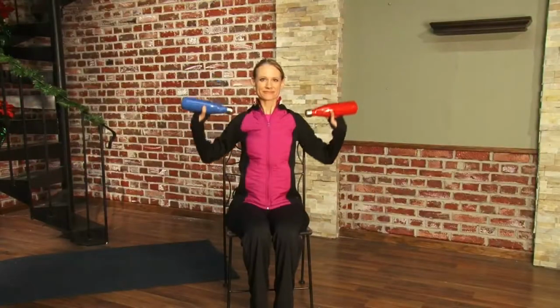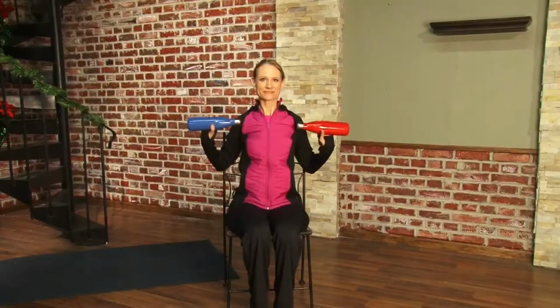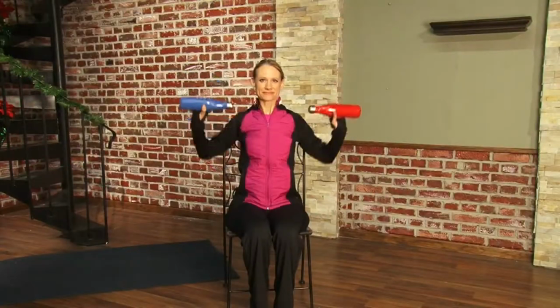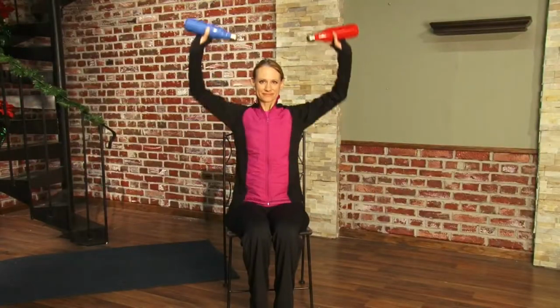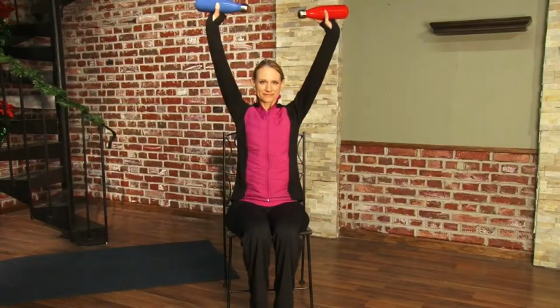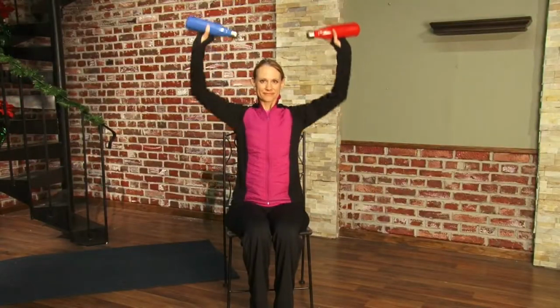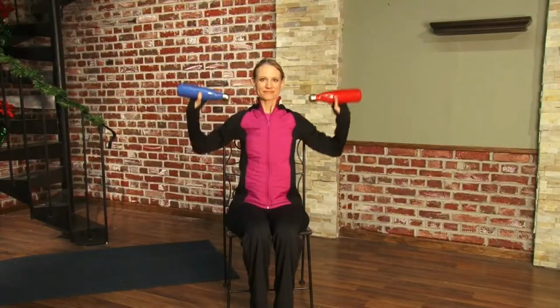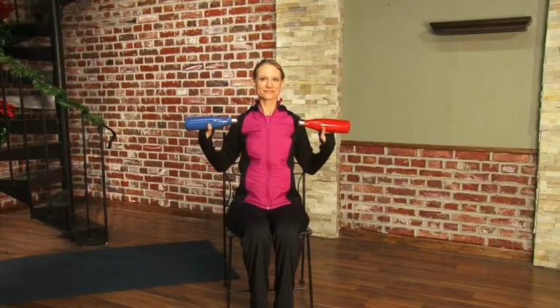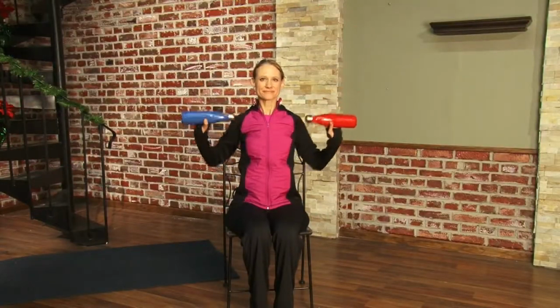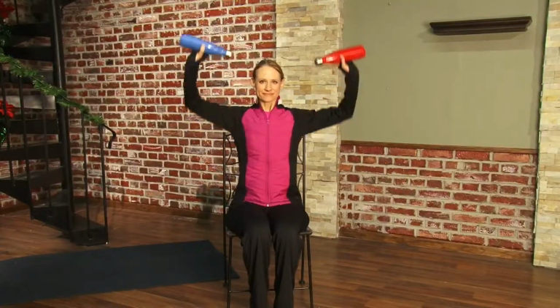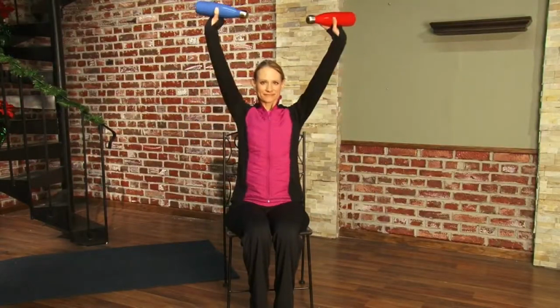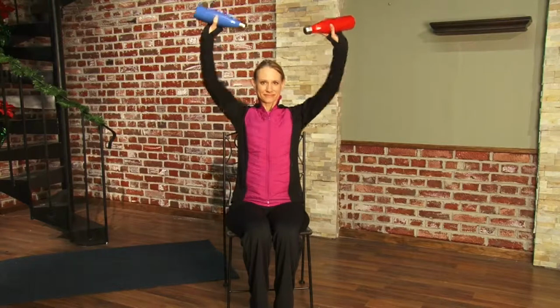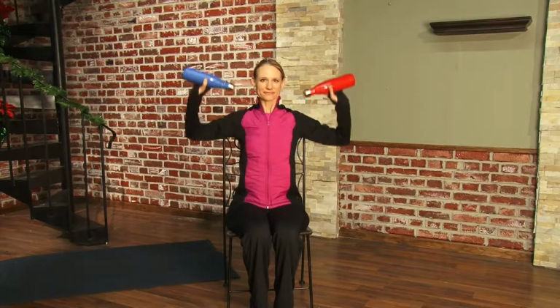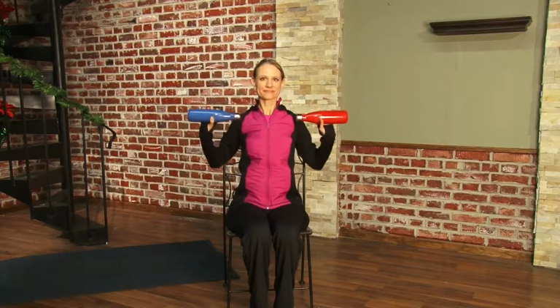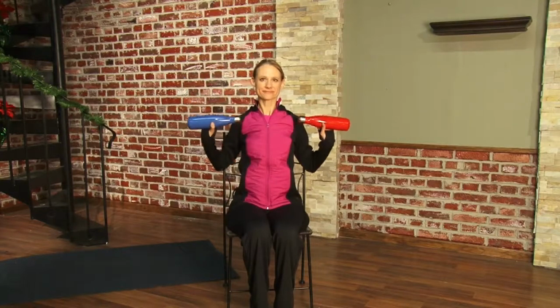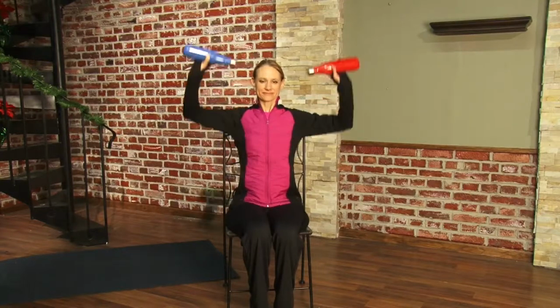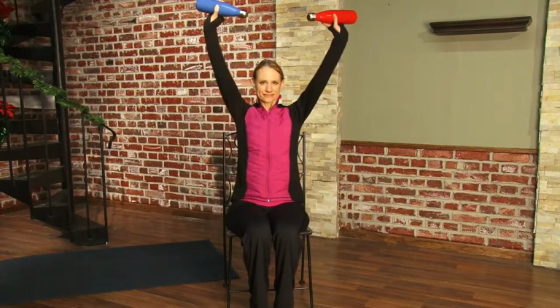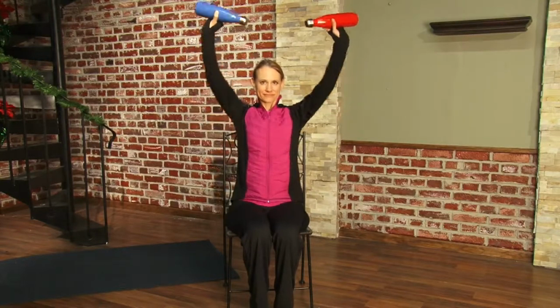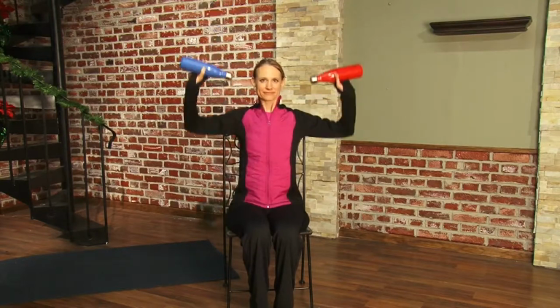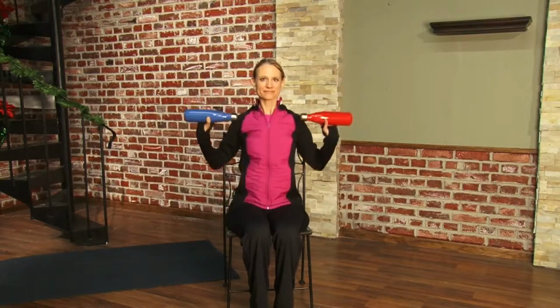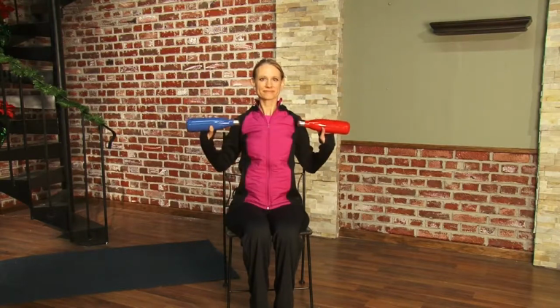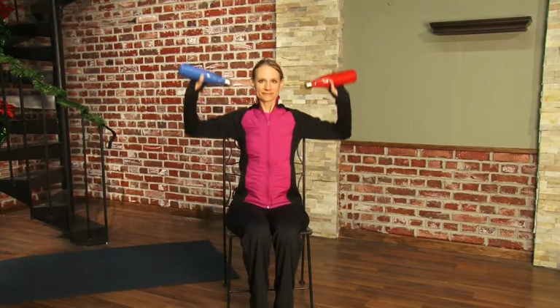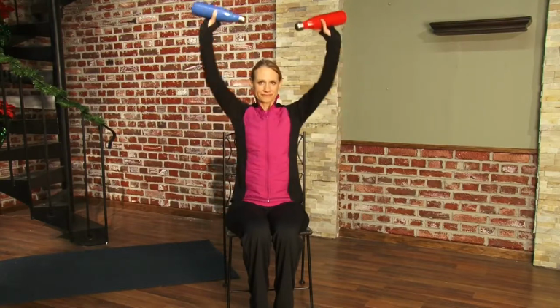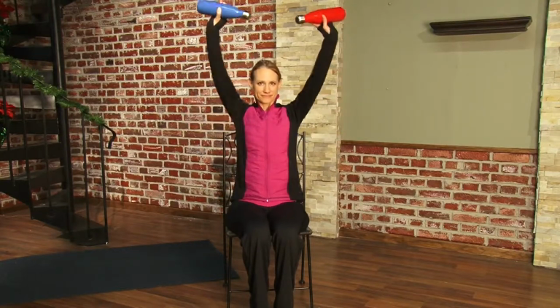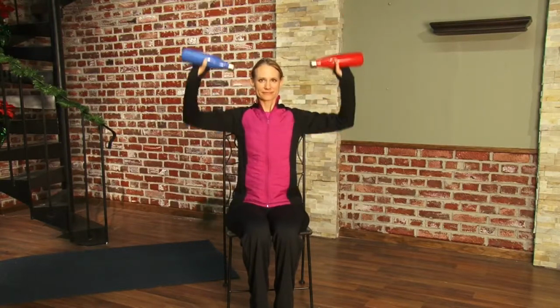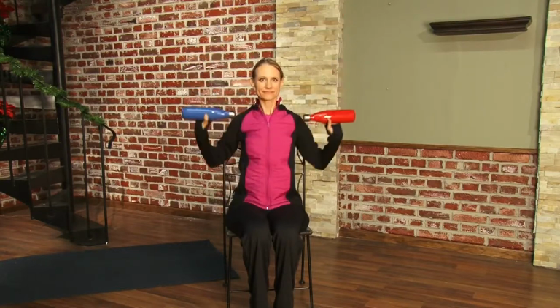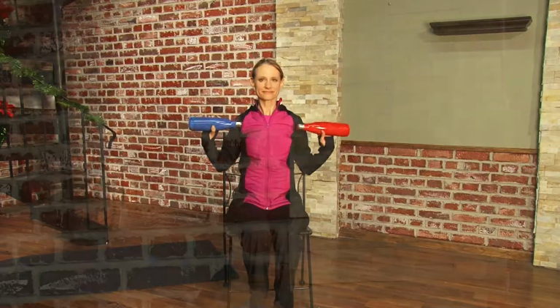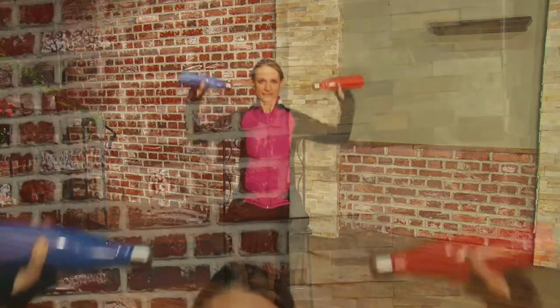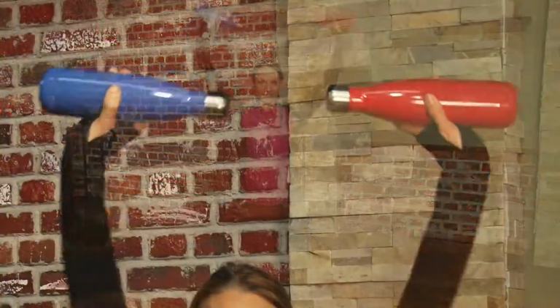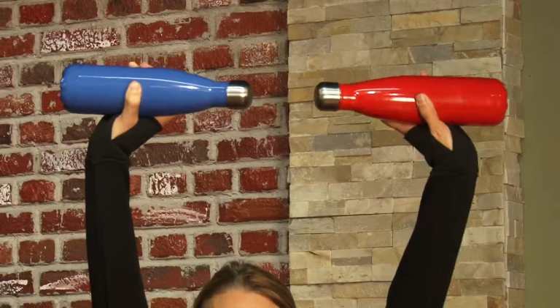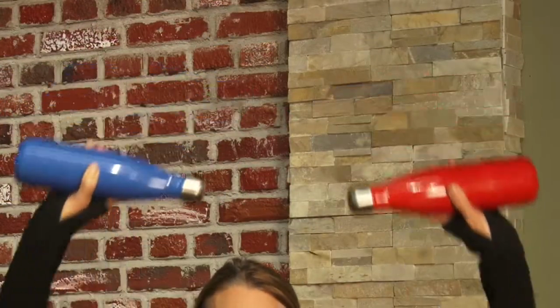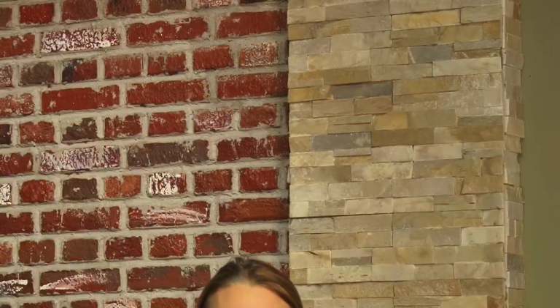As with all these exercises, you want to do this for eight reps. You do it eight times and take a break, eight more times take a break, and then eight final times and take one more break.